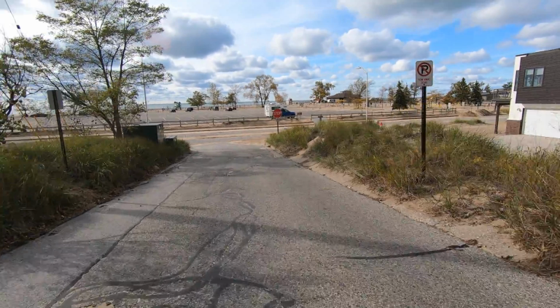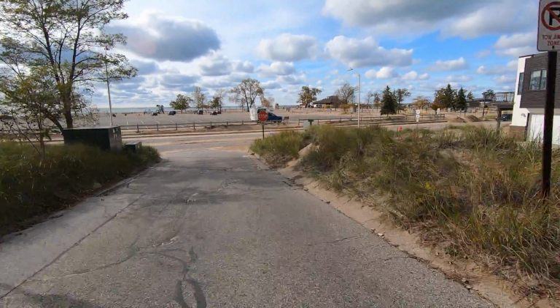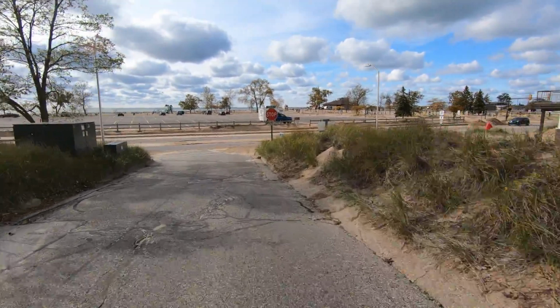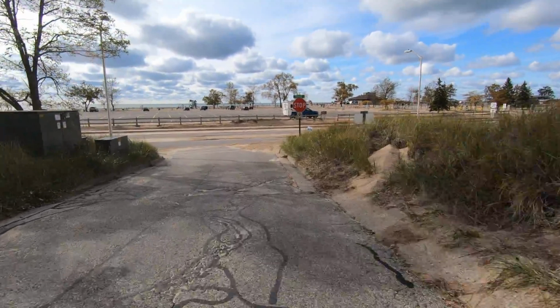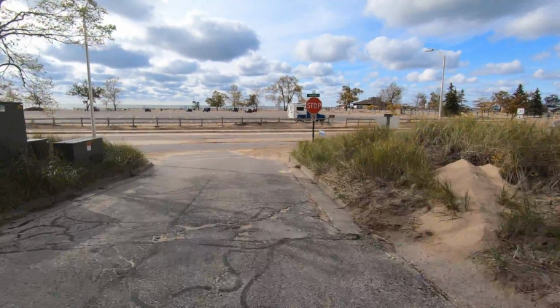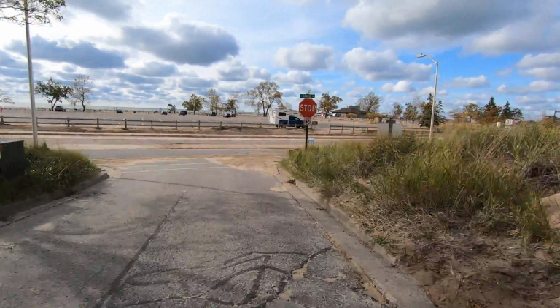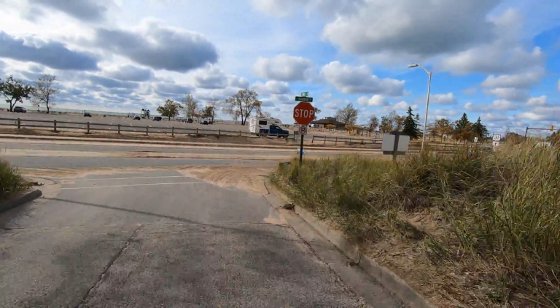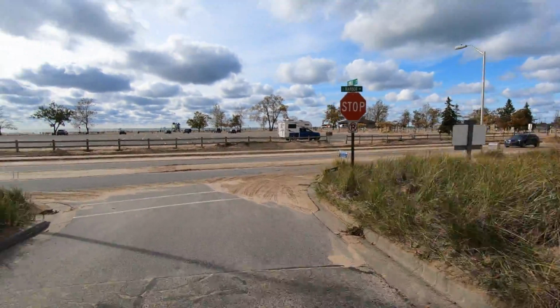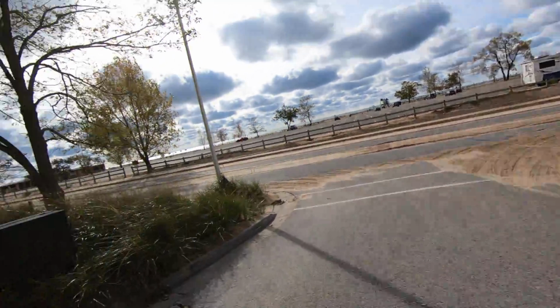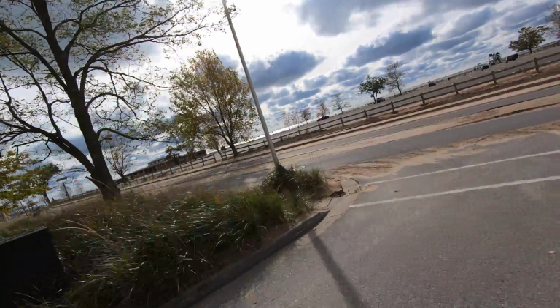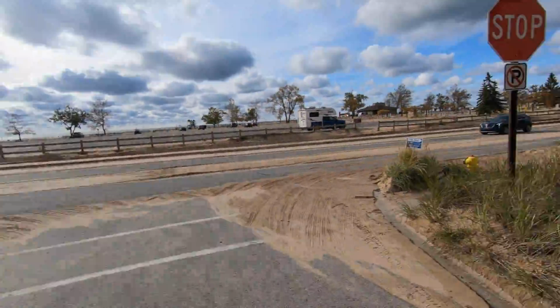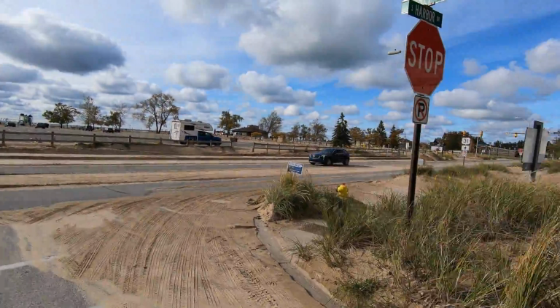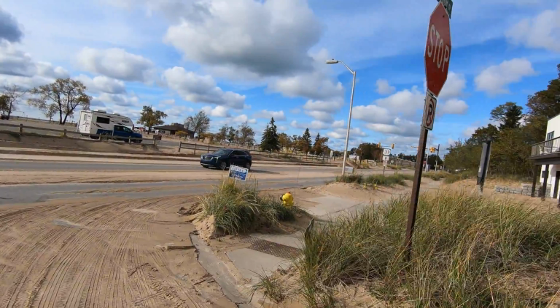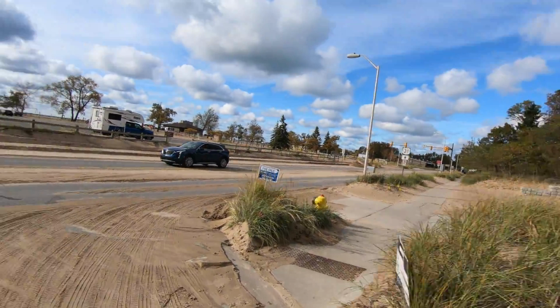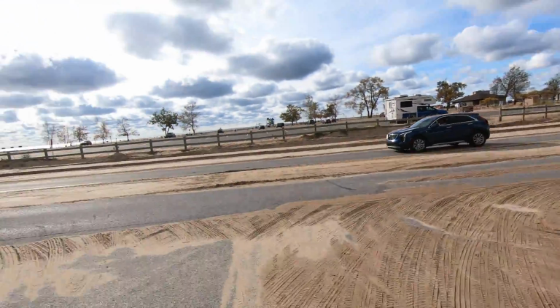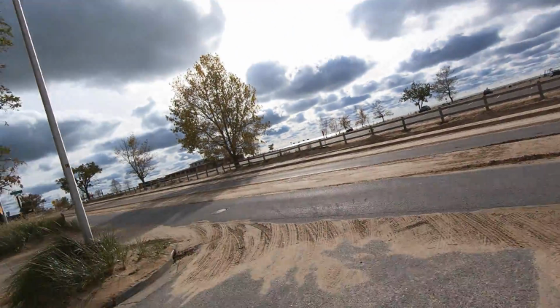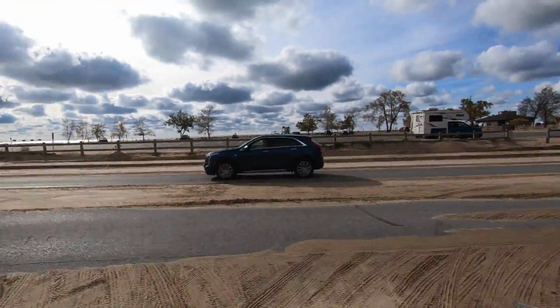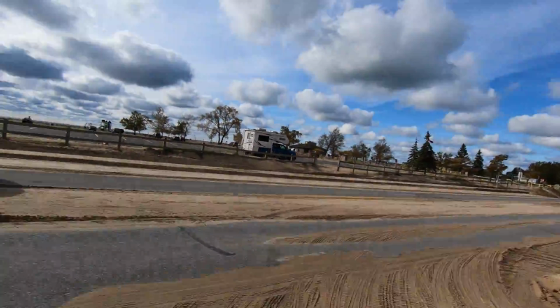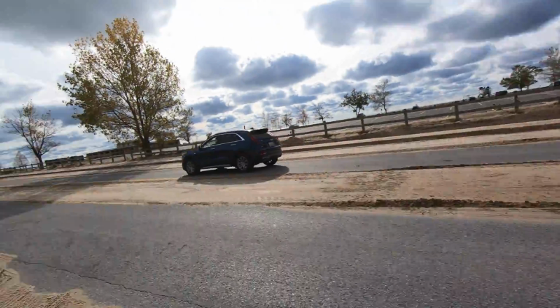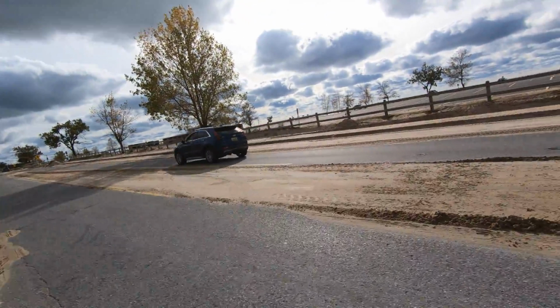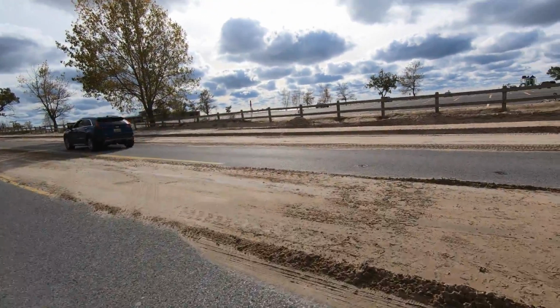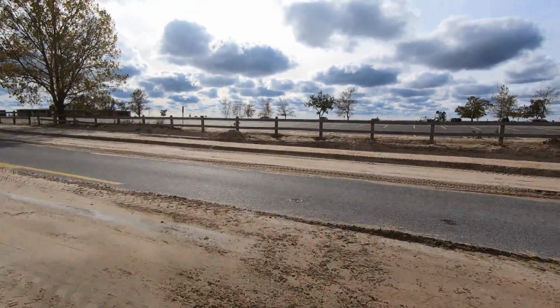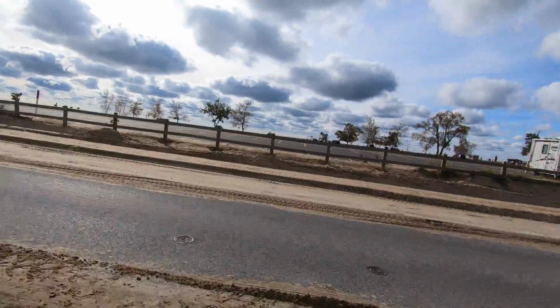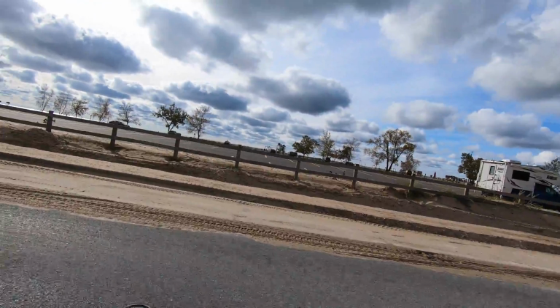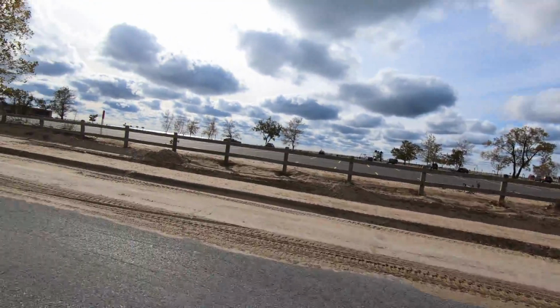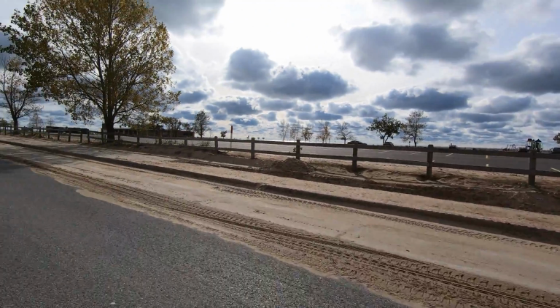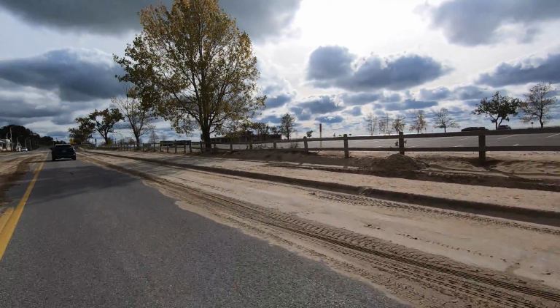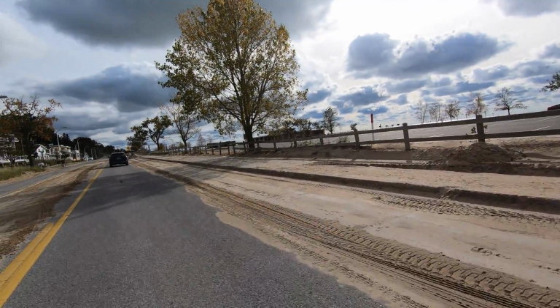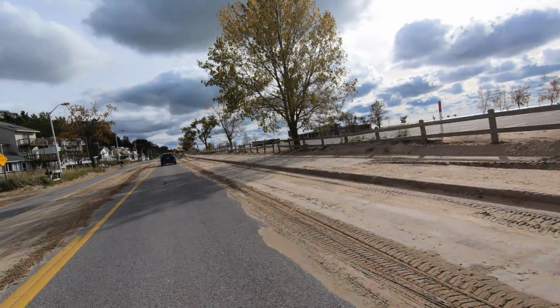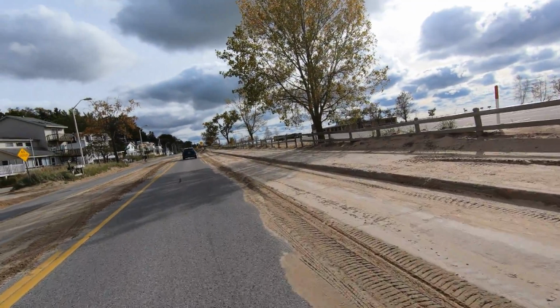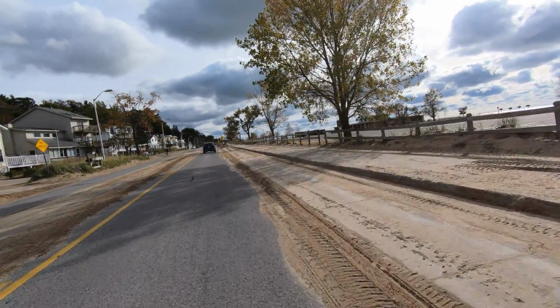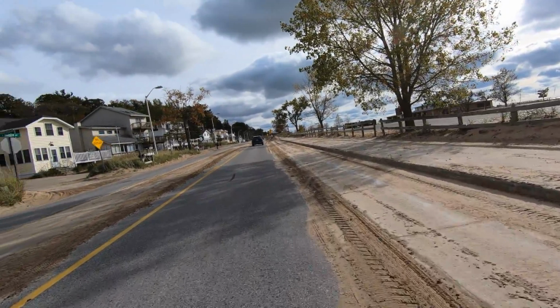One thing I notice is that it is heavy. When you're cornering, you definitely feel the weight of the bike. I think it's about just over 50 pounds.